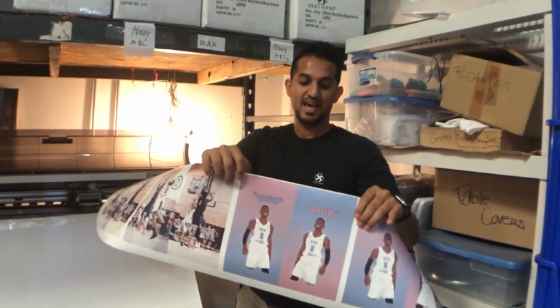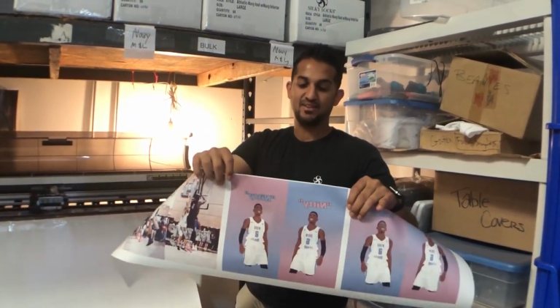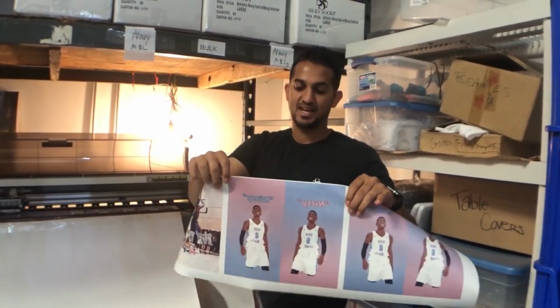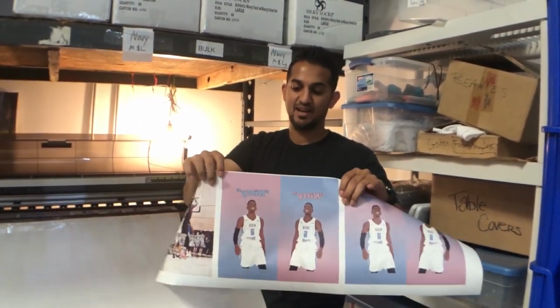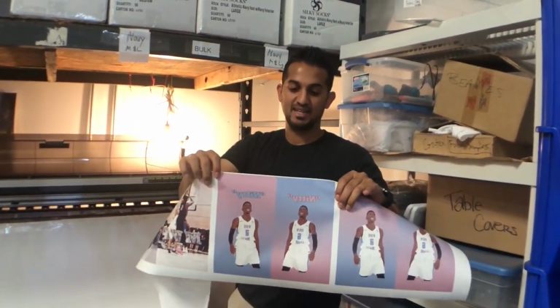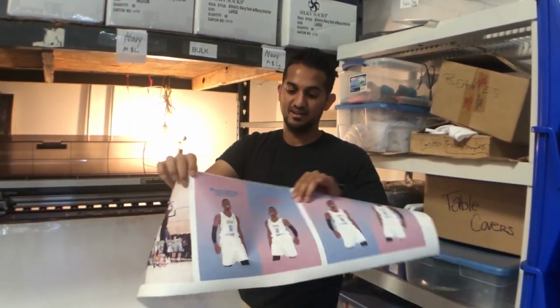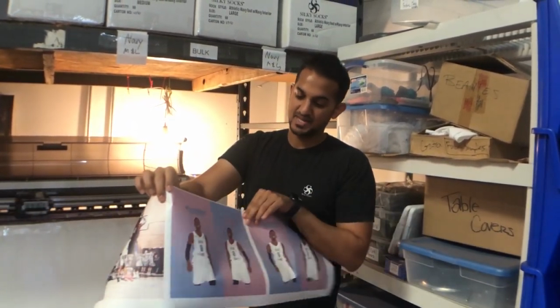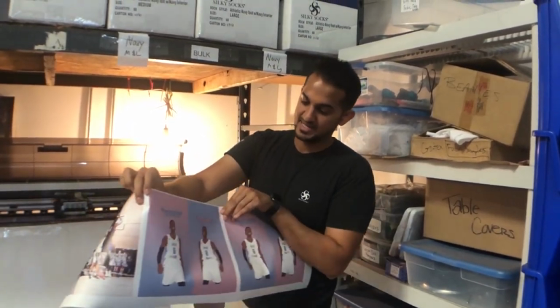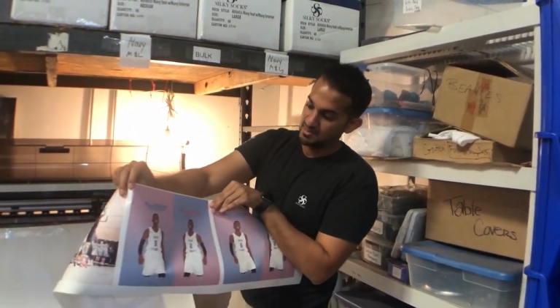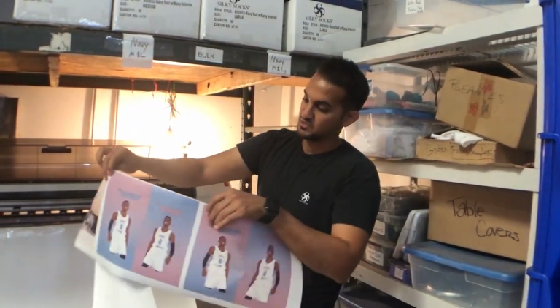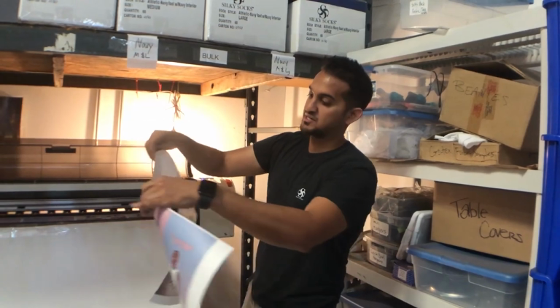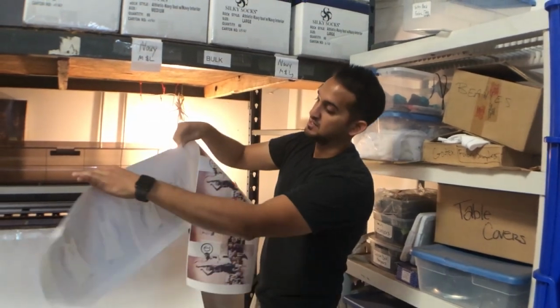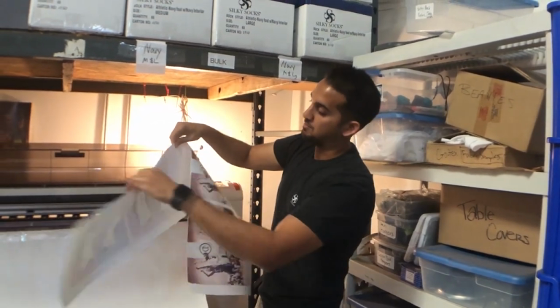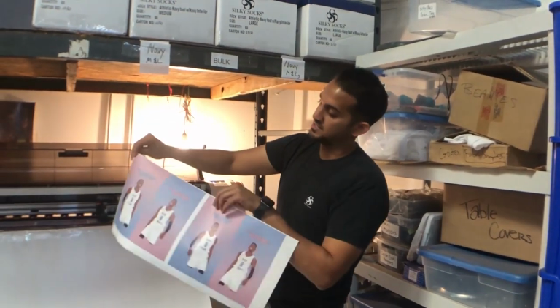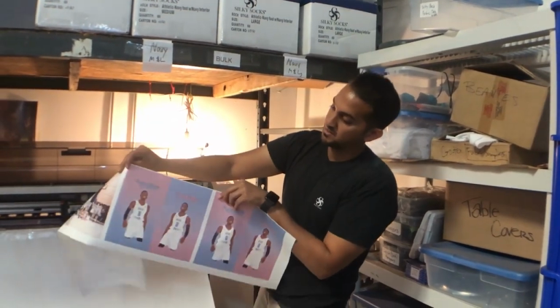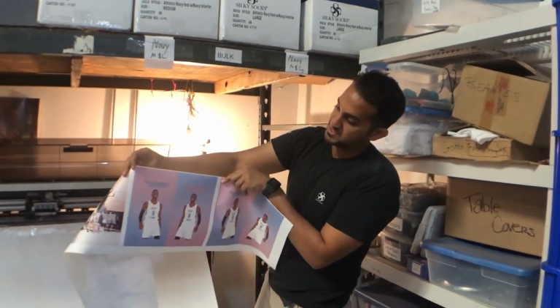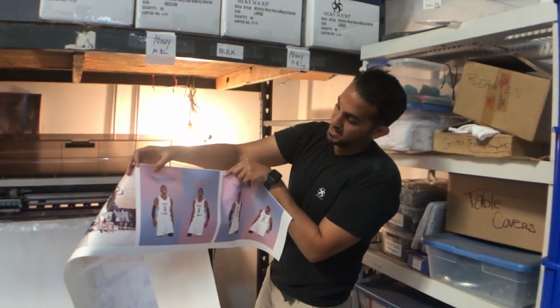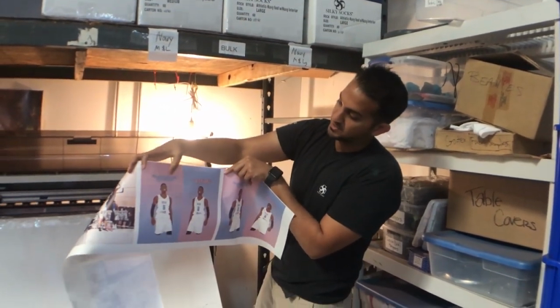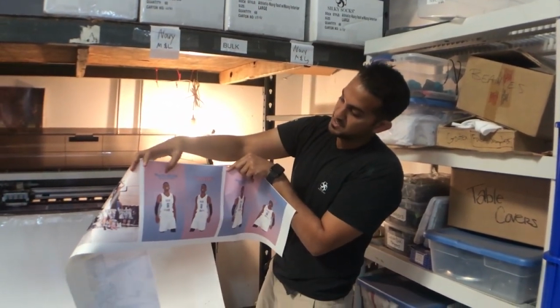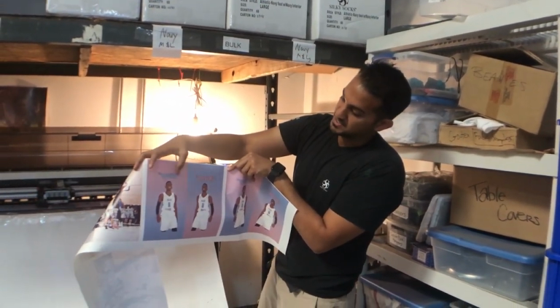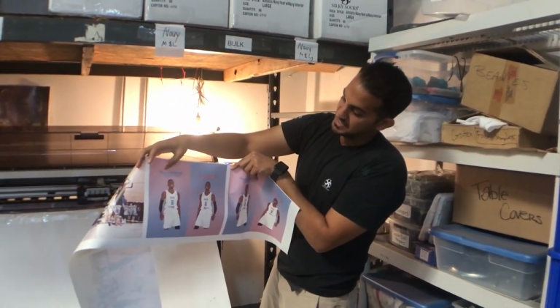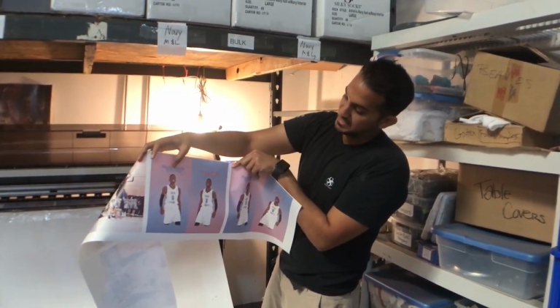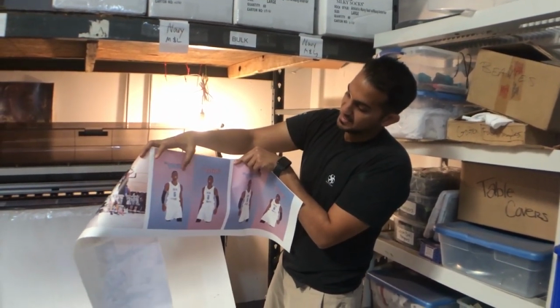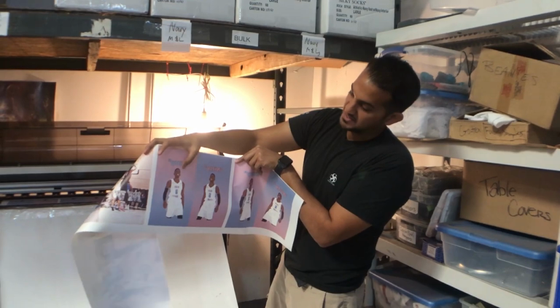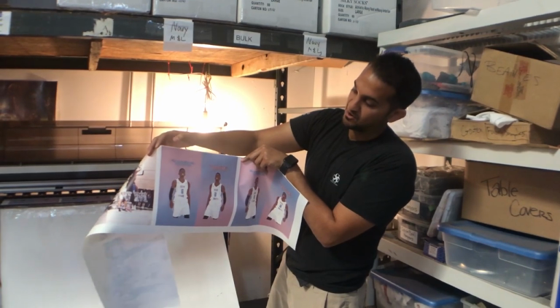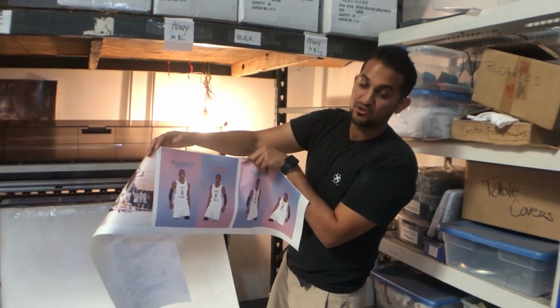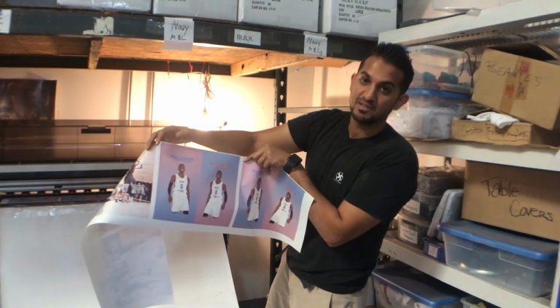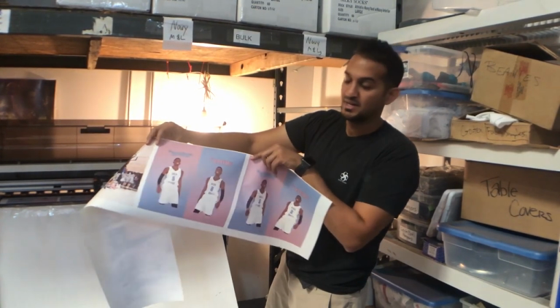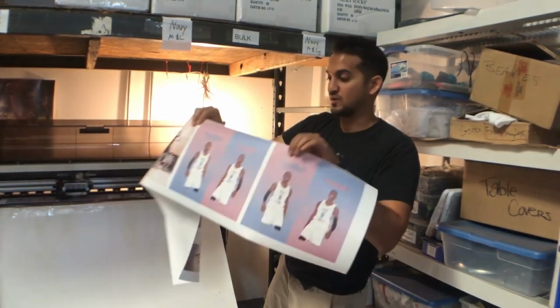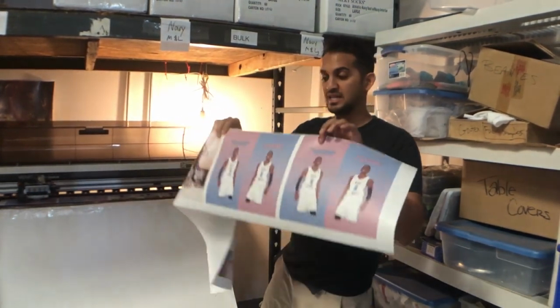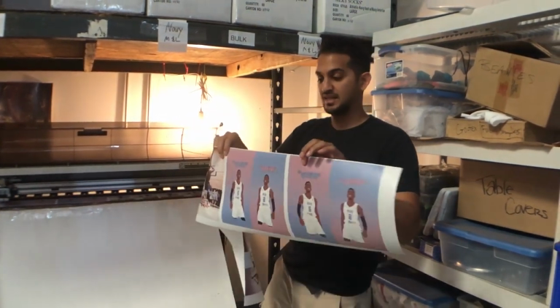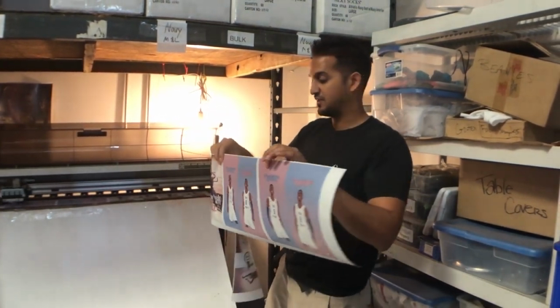On this side we have his name. The print is mirrored so it says it backwards. It says Nitti and it's got a cartoon drawing of him. So we're going to bring these to life here.